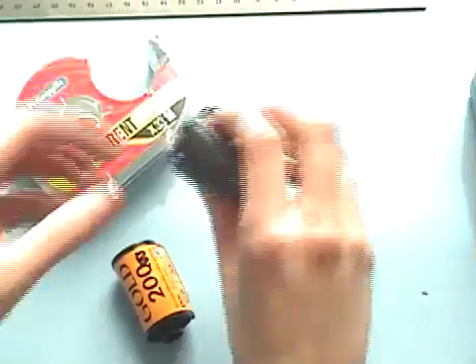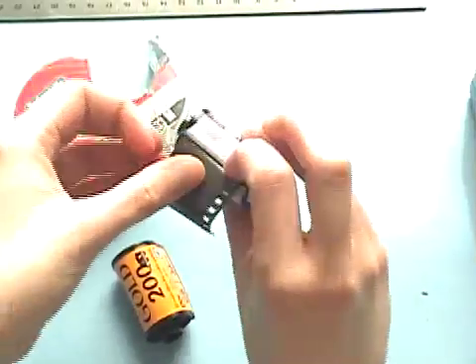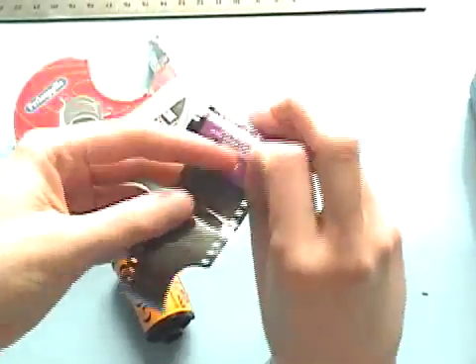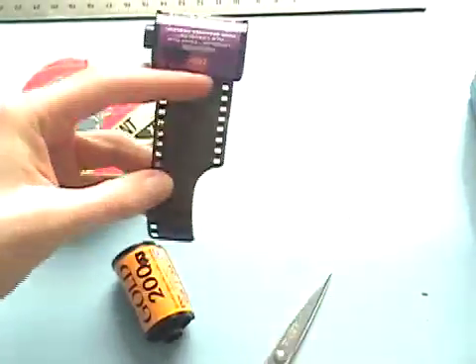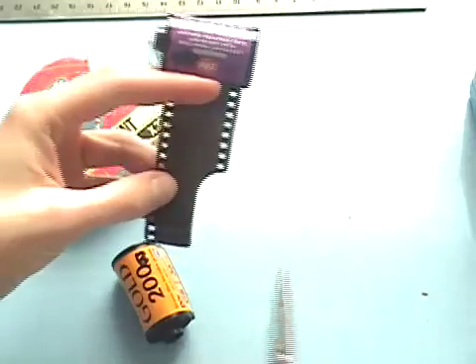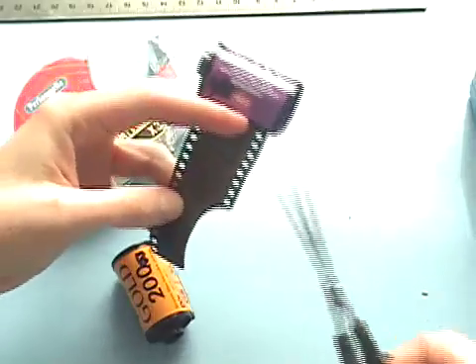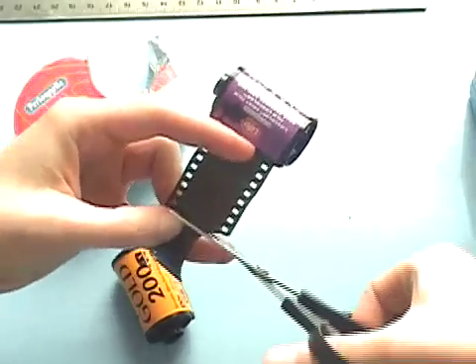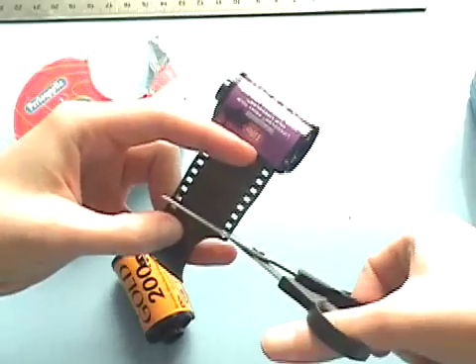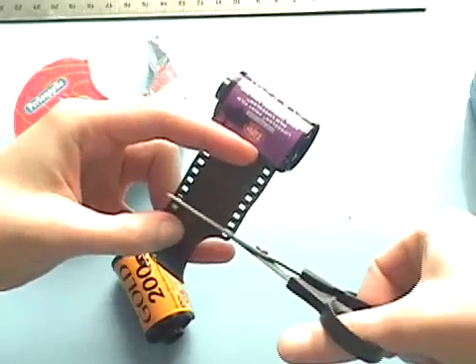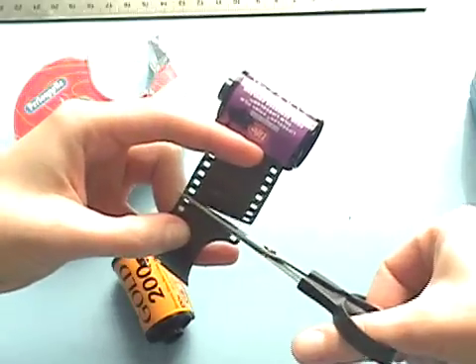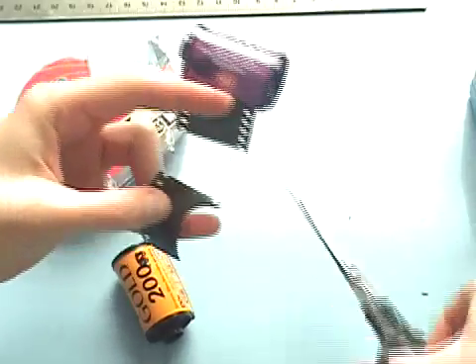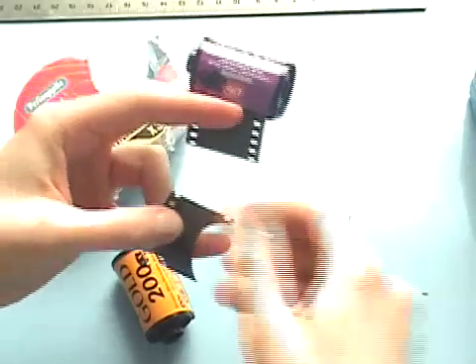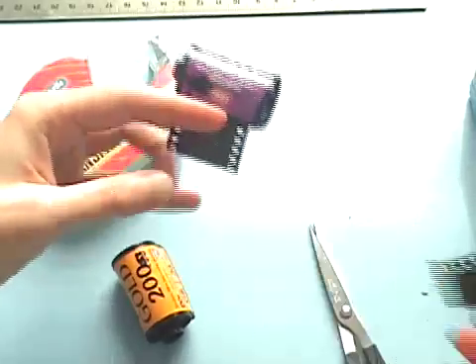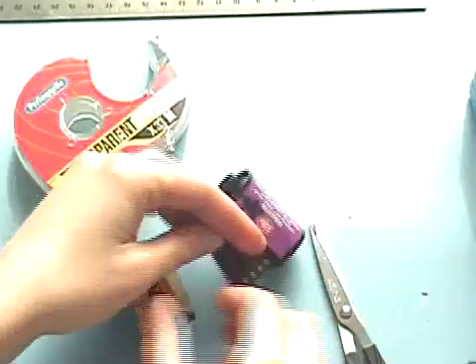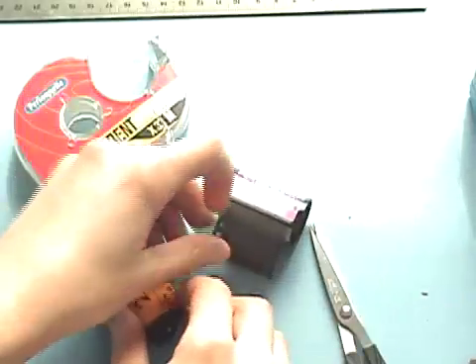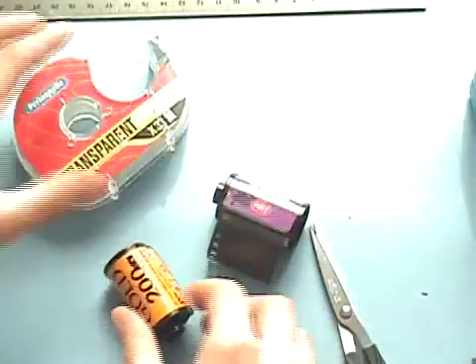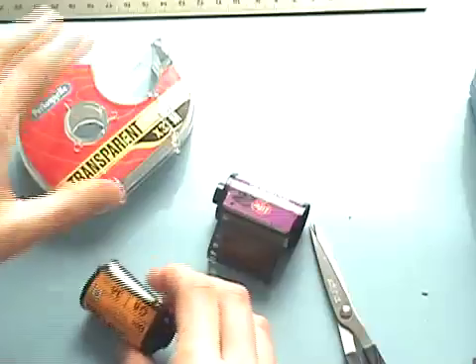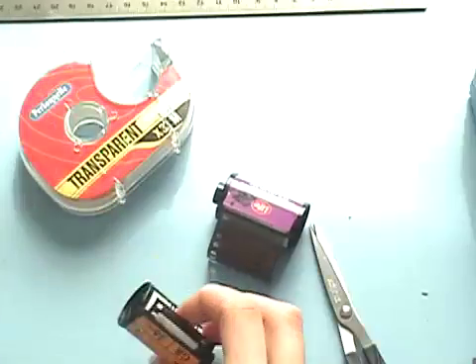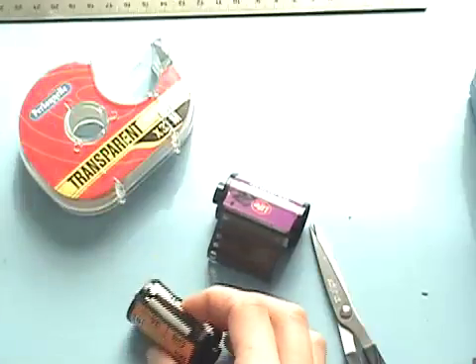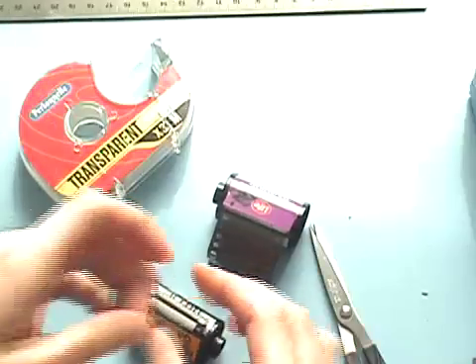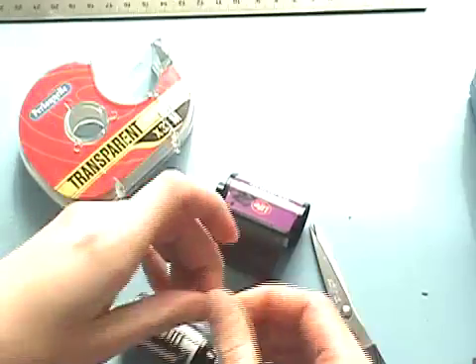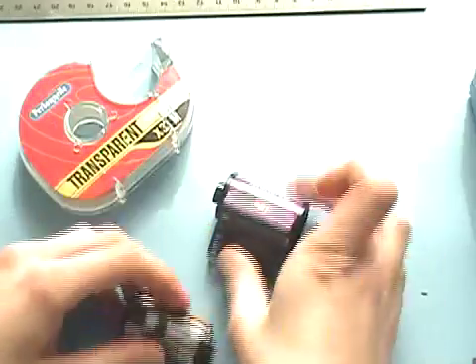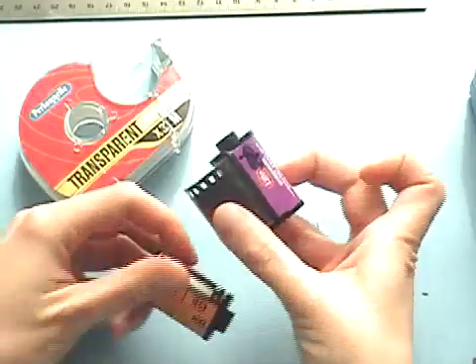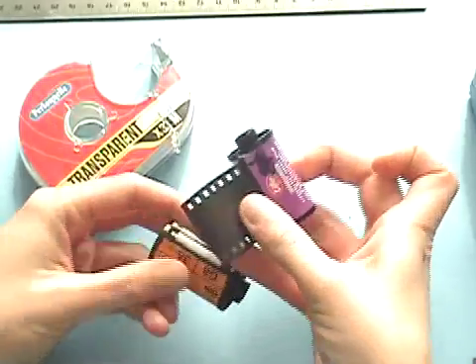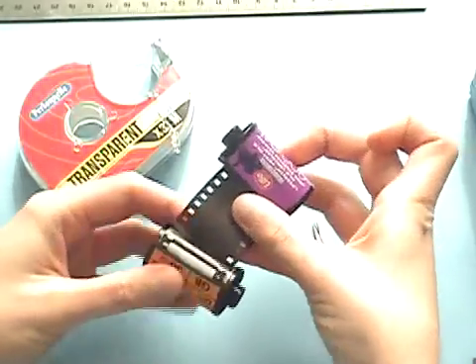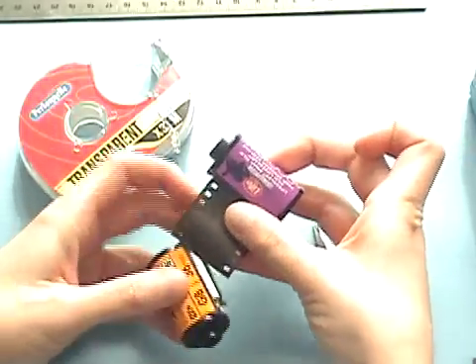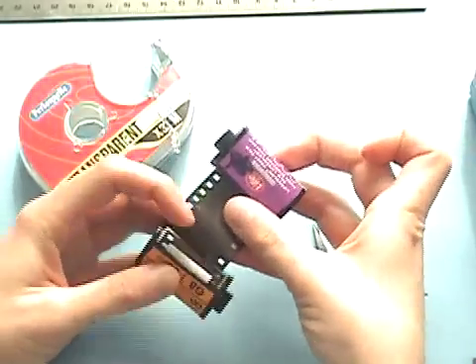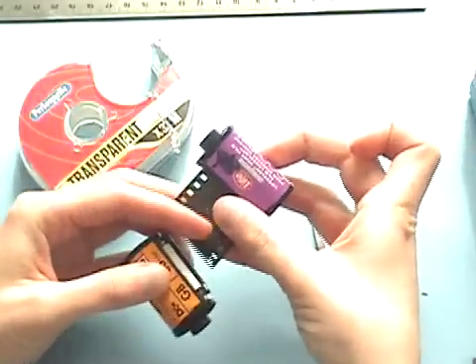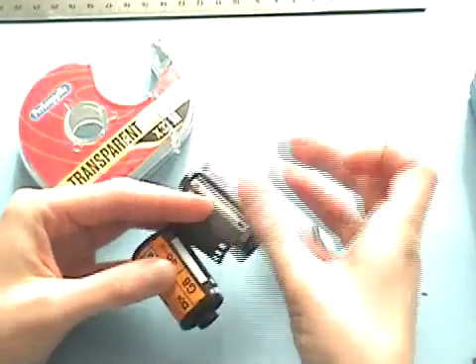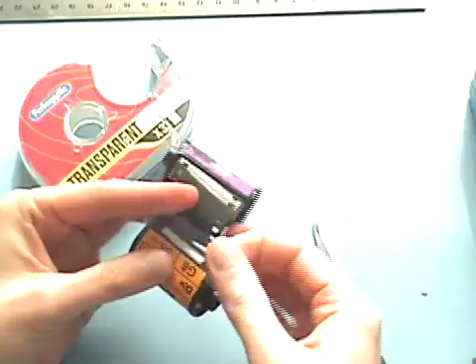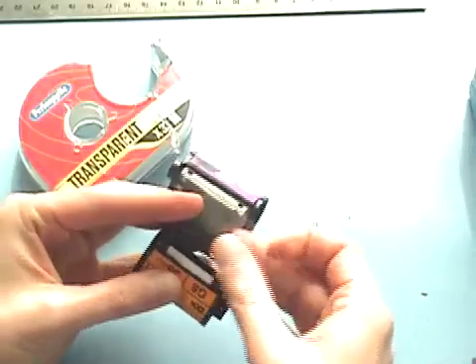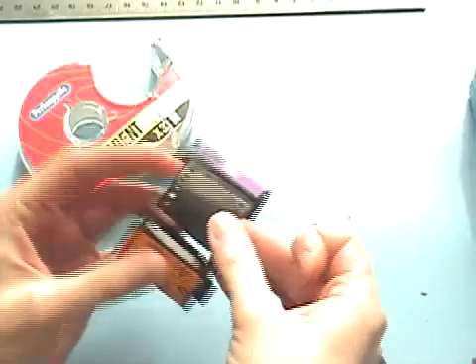To attach our films together, we need to cut off the little extra piece of film — the leader — and get some tape in order to attach the new film to the end of the empty can.